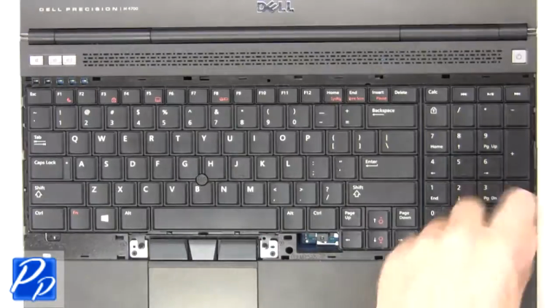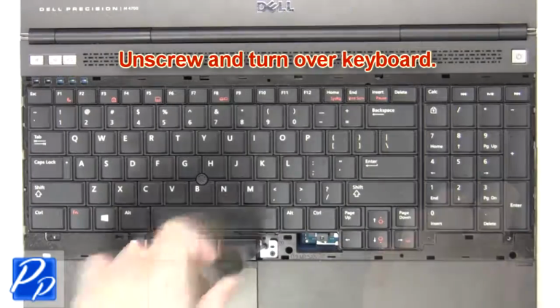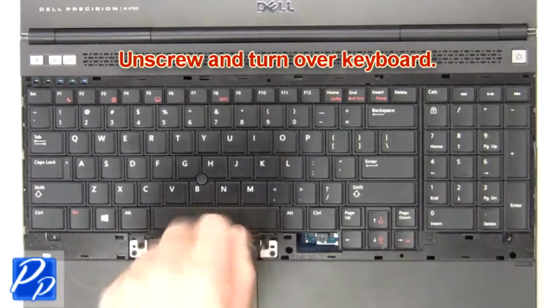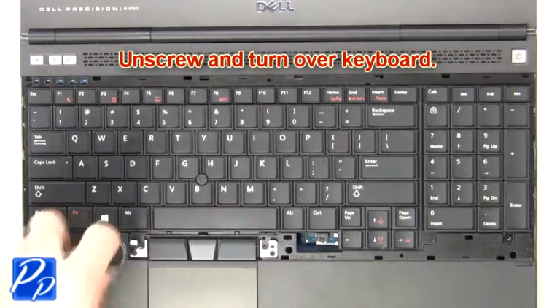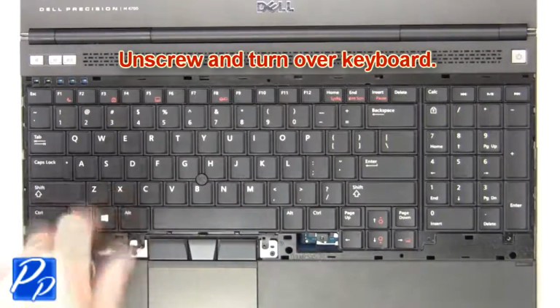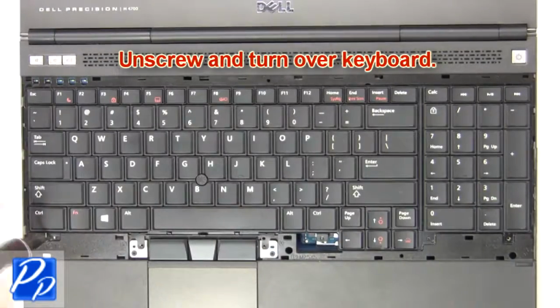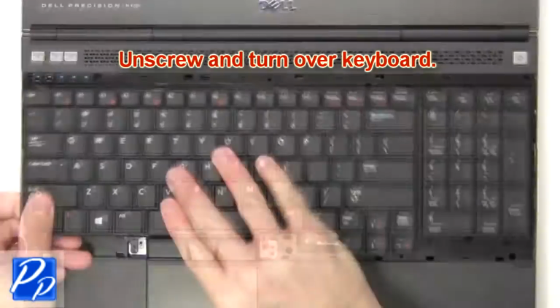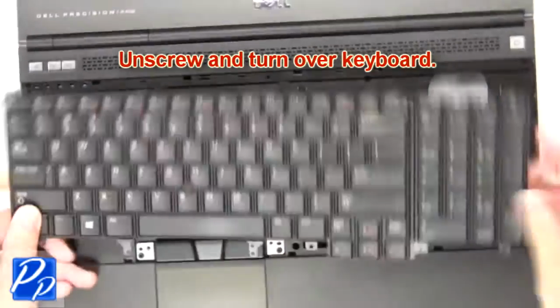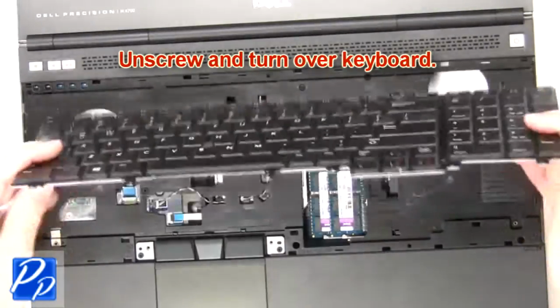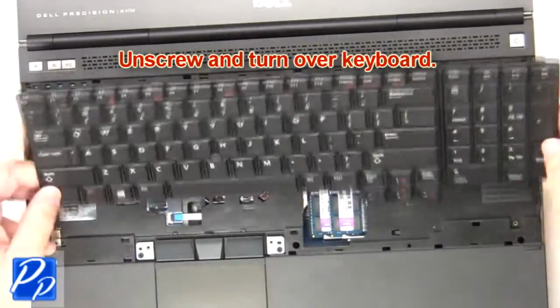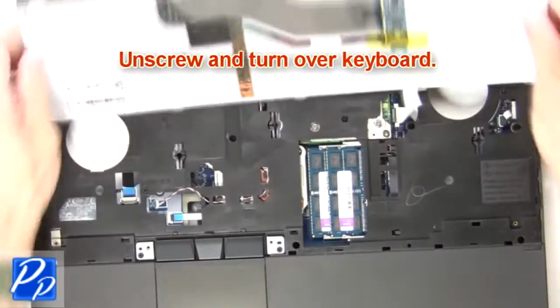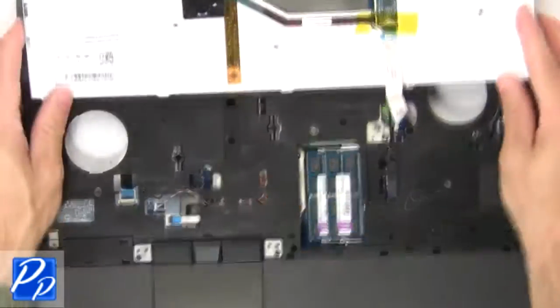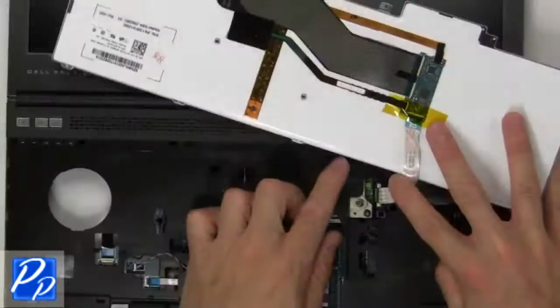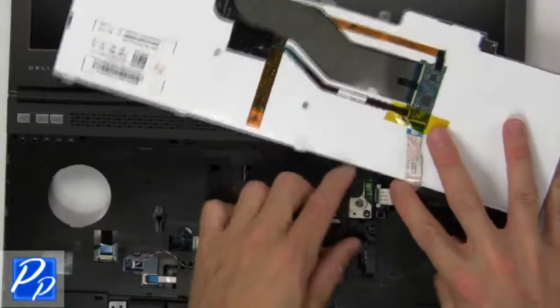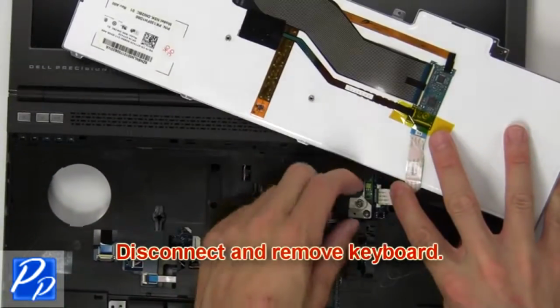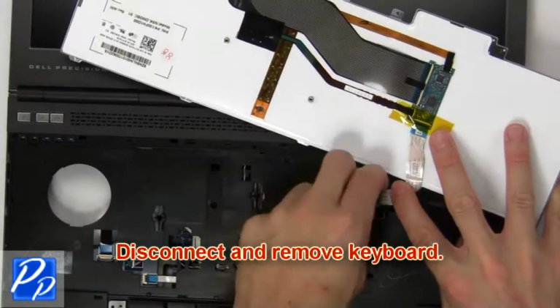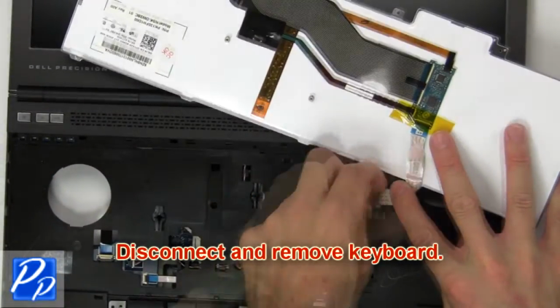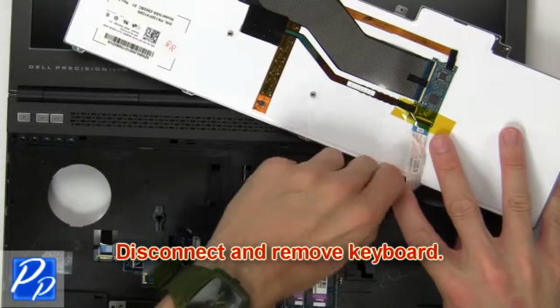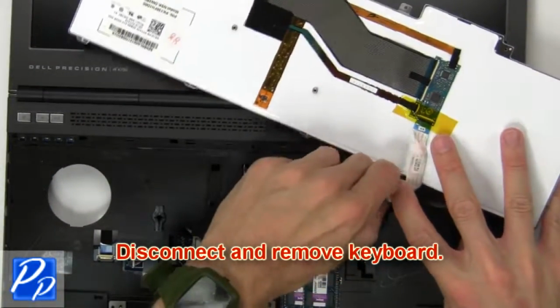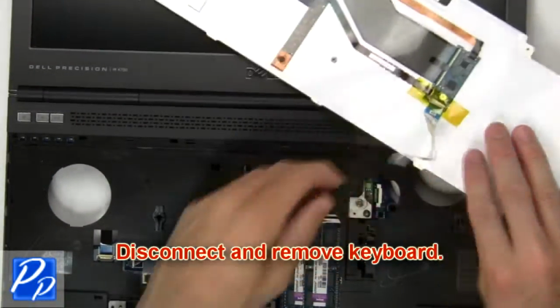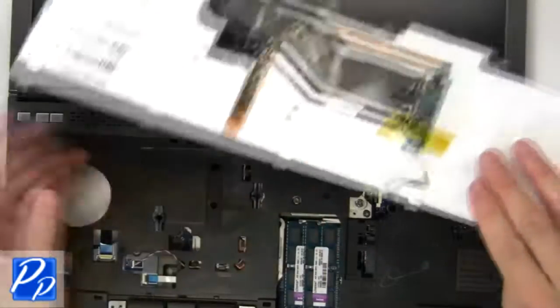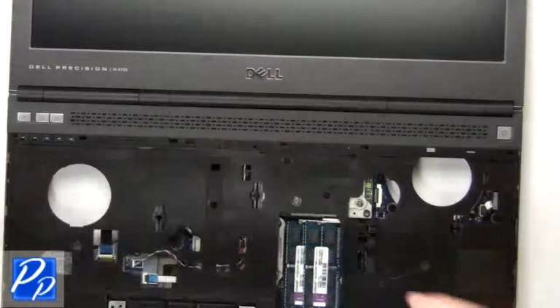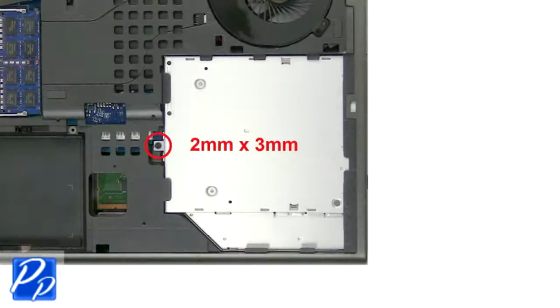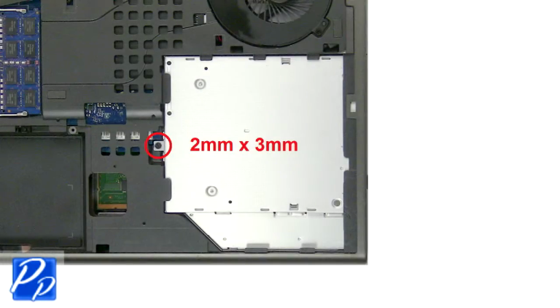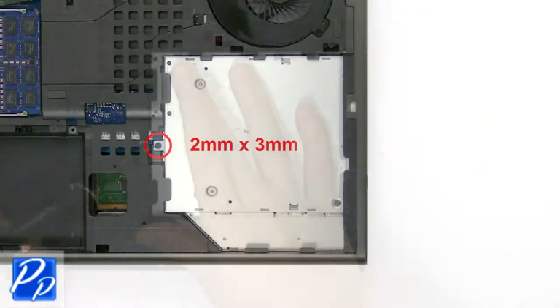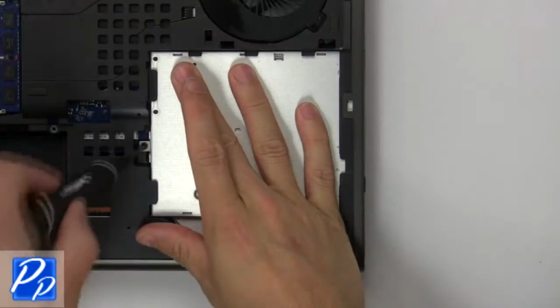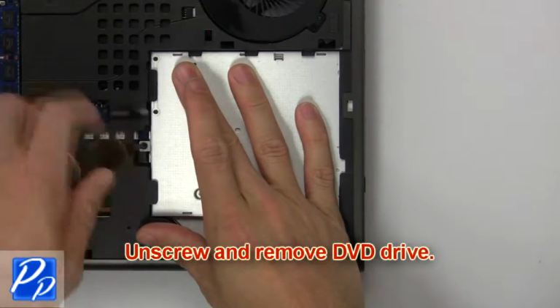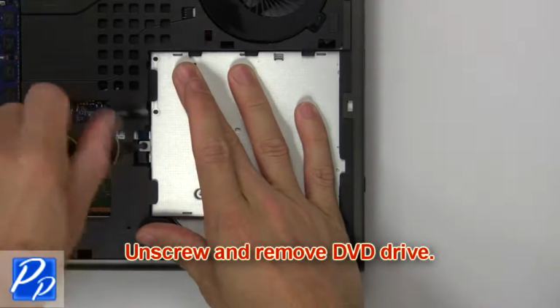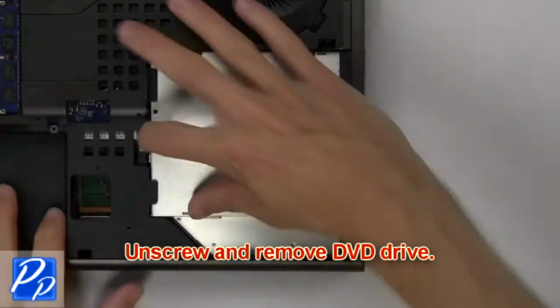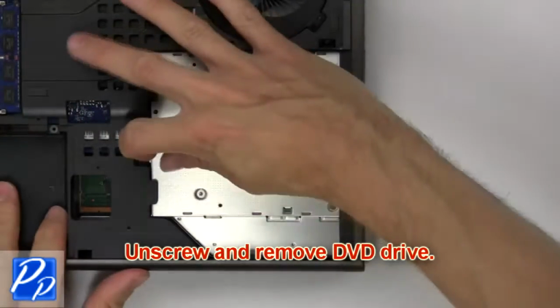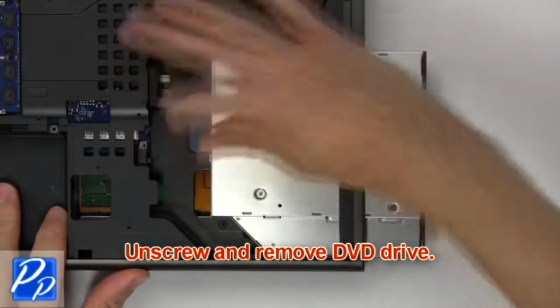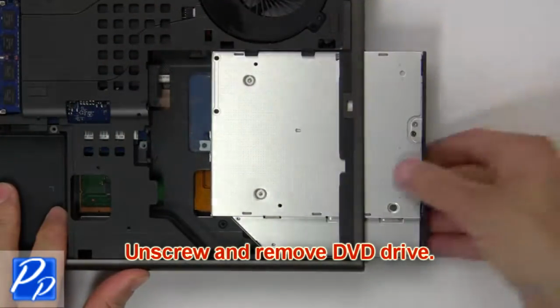Then unscrew and turn over the keyboard. Now disconnect and remove the keyboard. Then unscrew and remove the DVD drive.